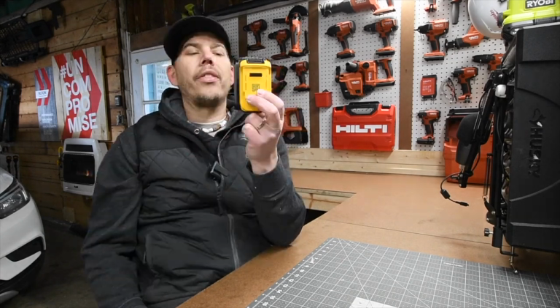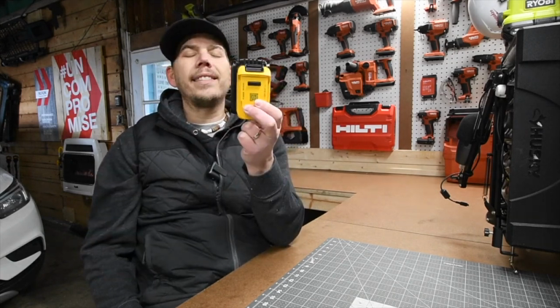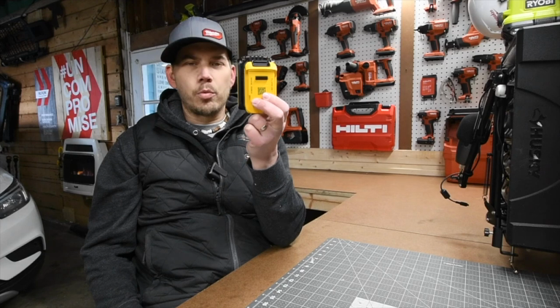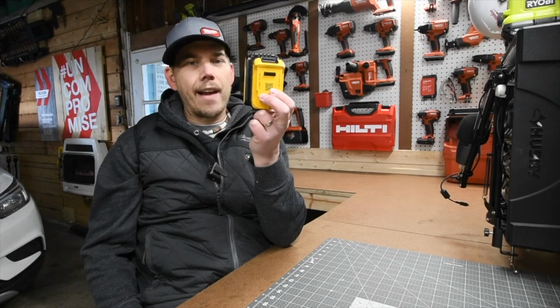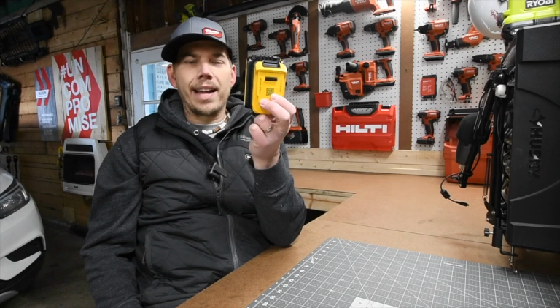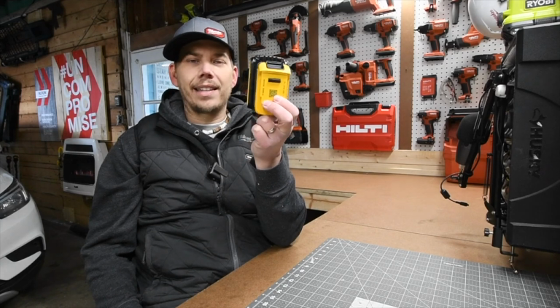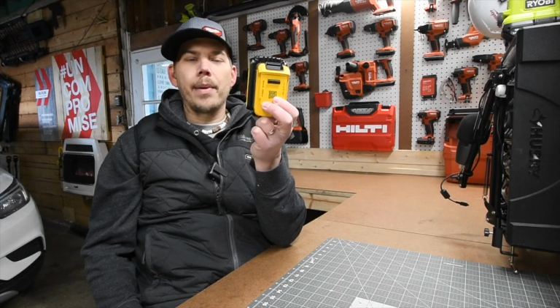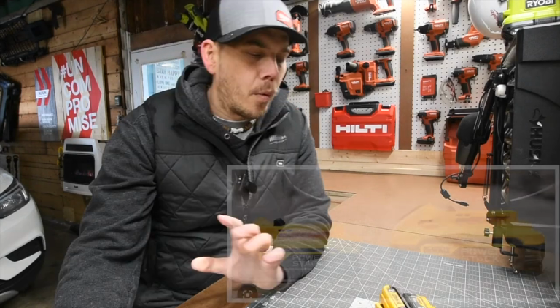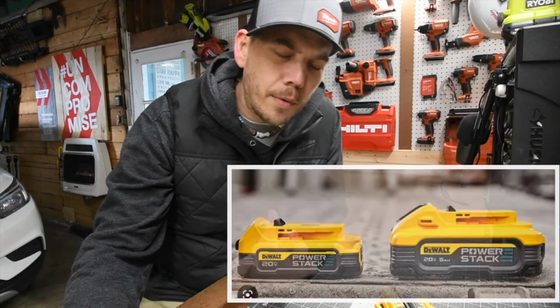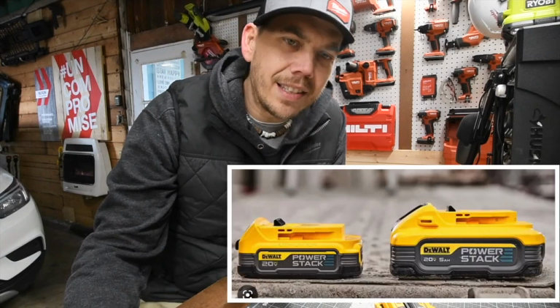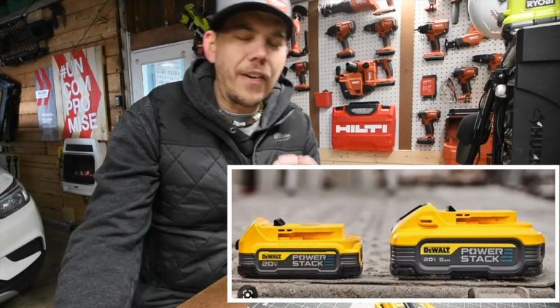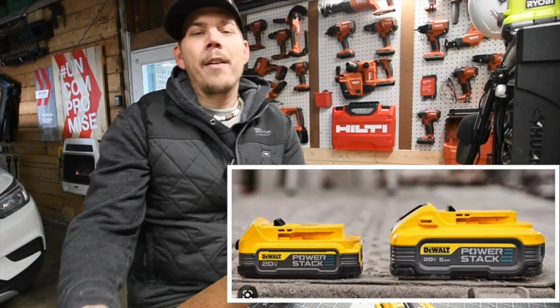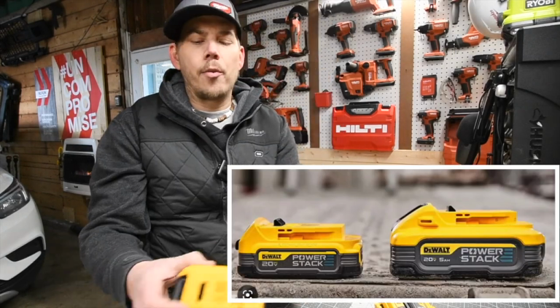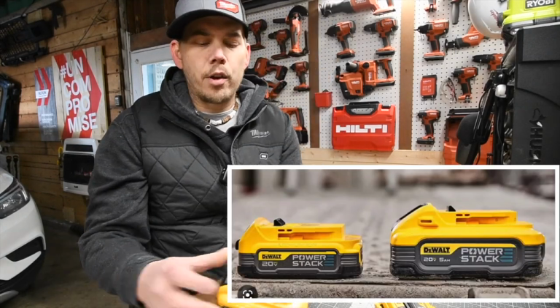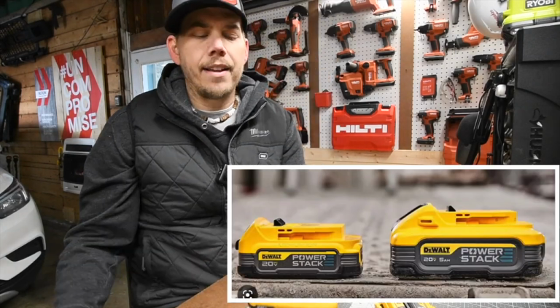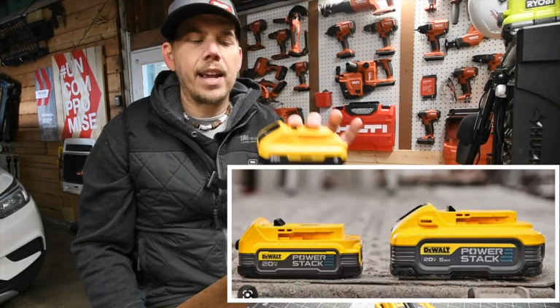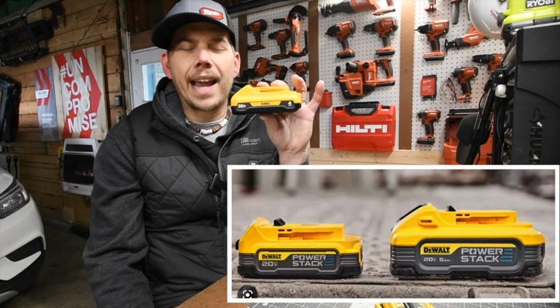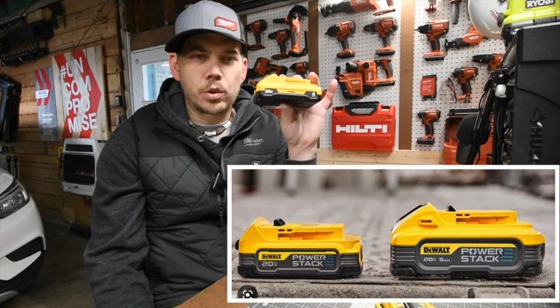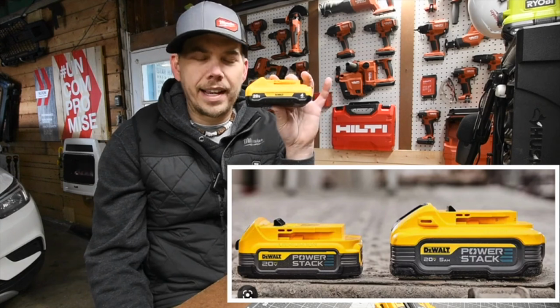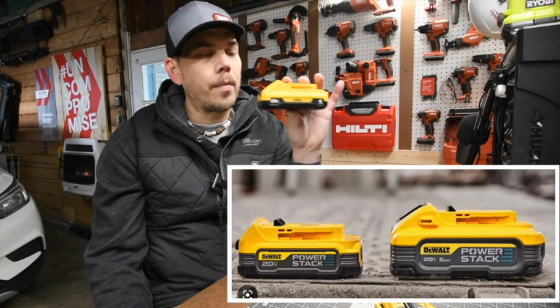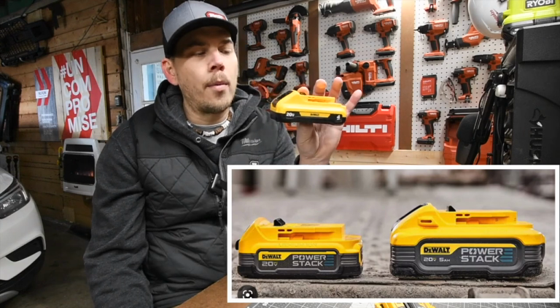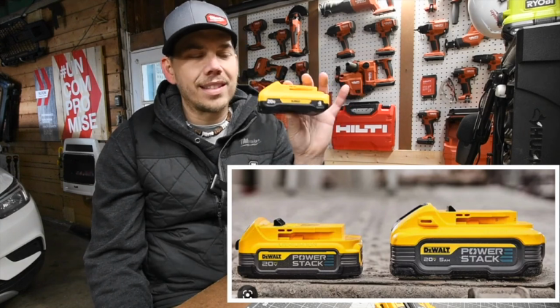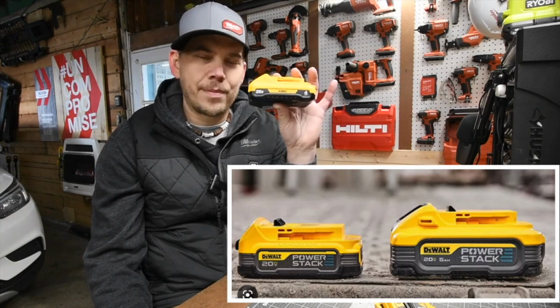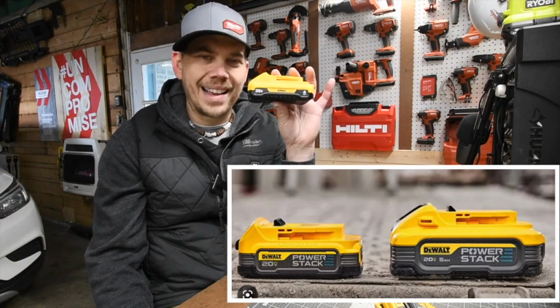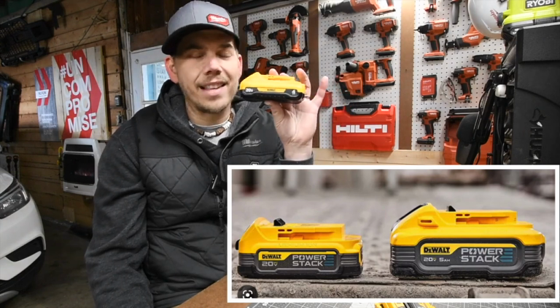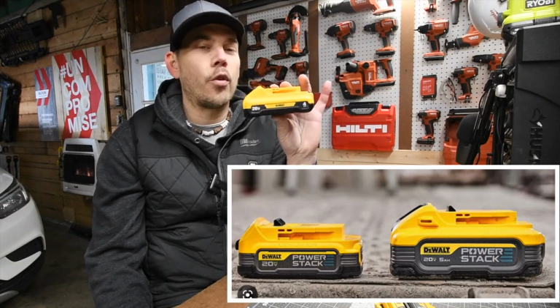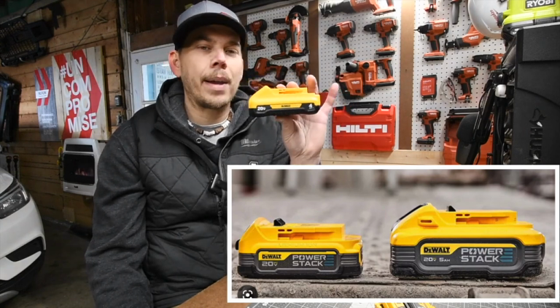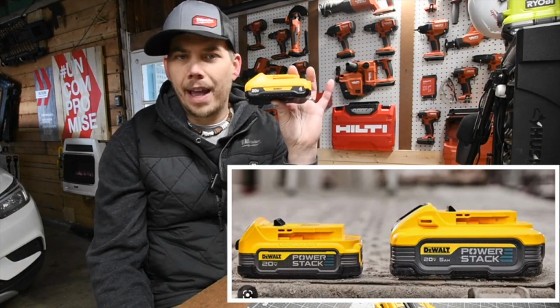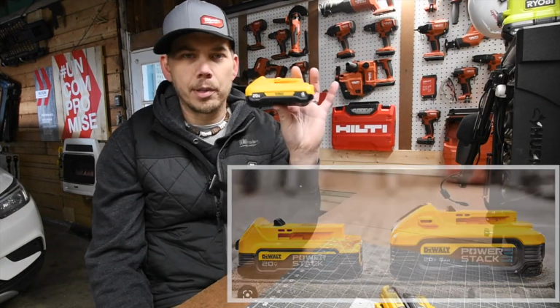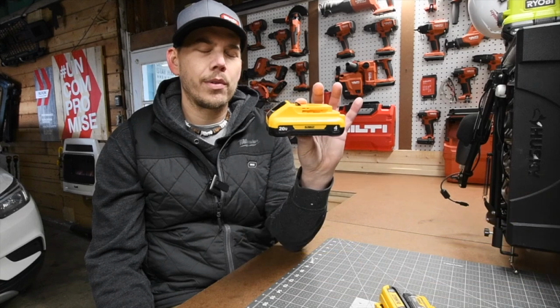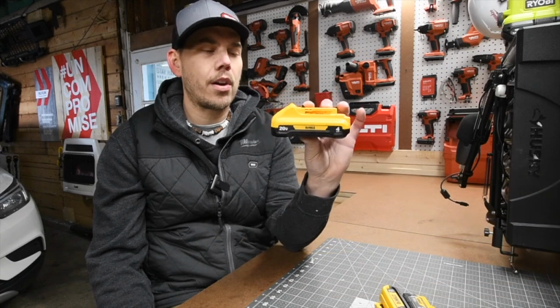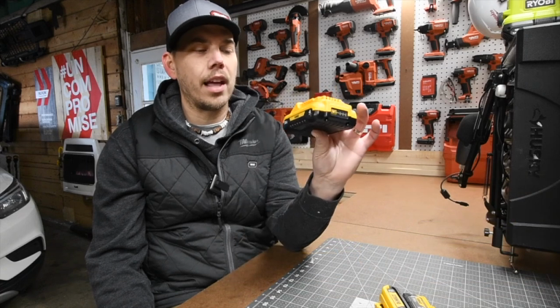So this is the difference when it comes to the 2 amp hour battery and the 1.7 Power Stack battery. This is what everyone got excited about when they released the 5 amp hour battery — it was actually almost the same size as the 4 amp hour battery with 21700 cells.